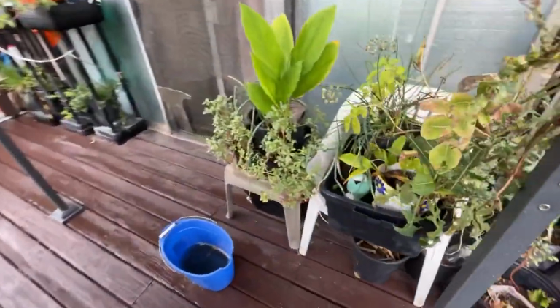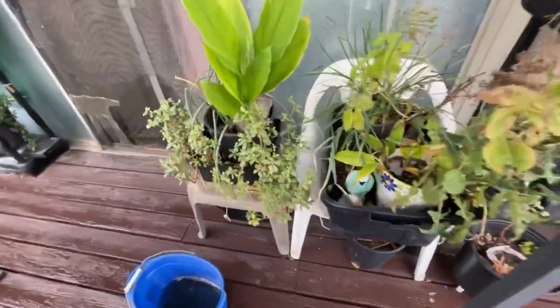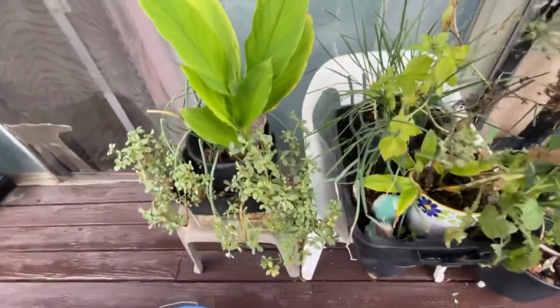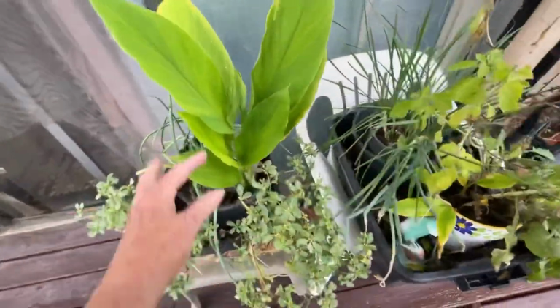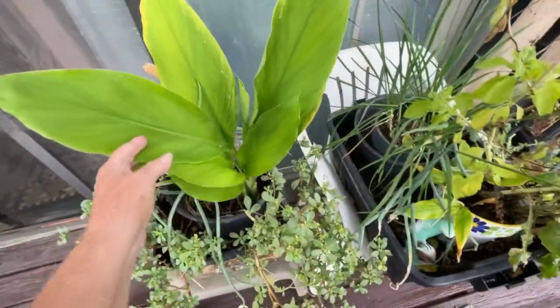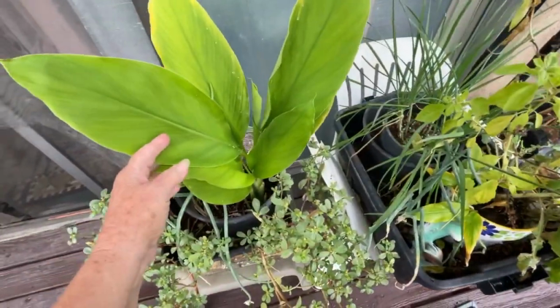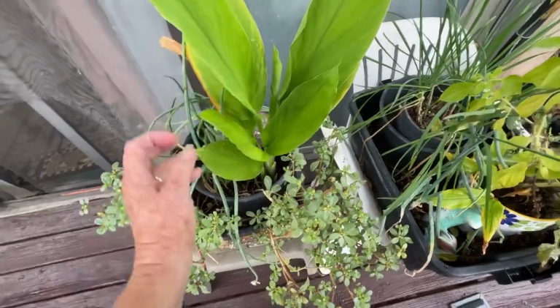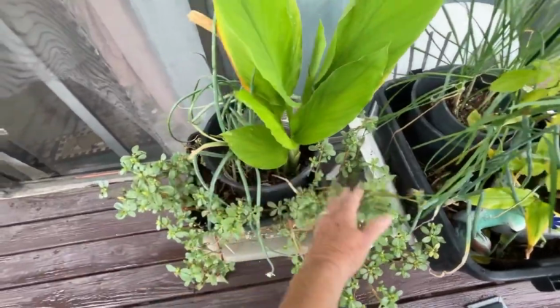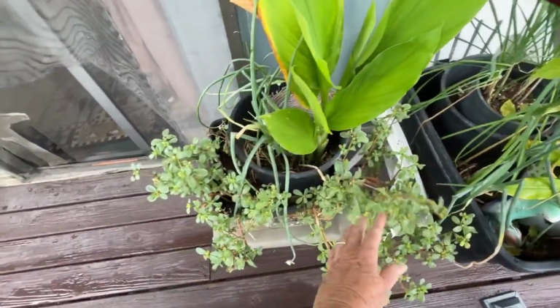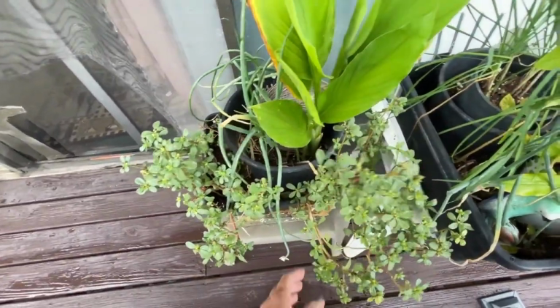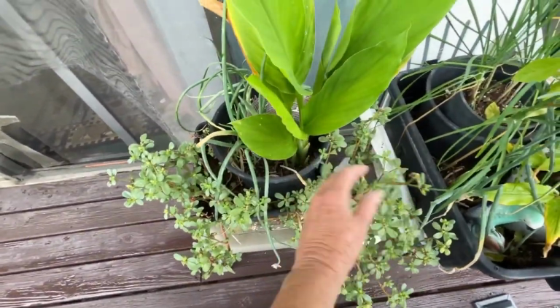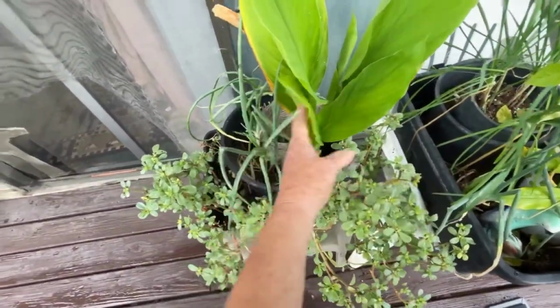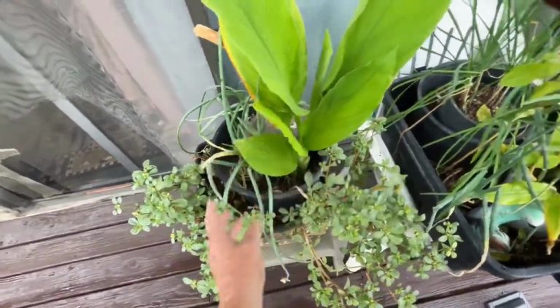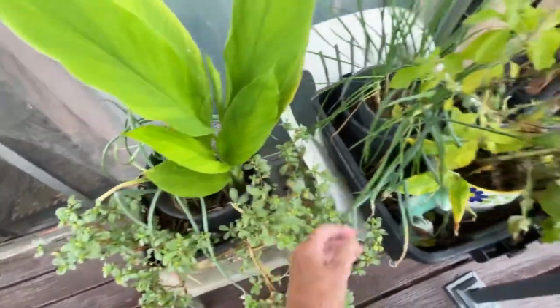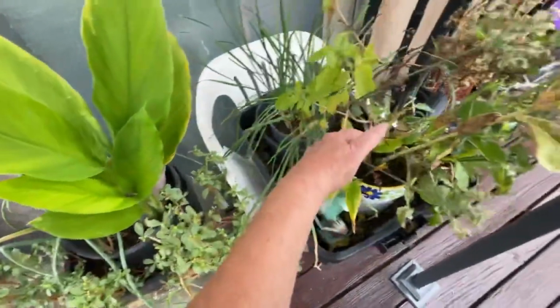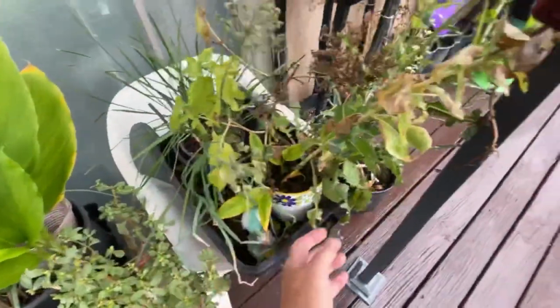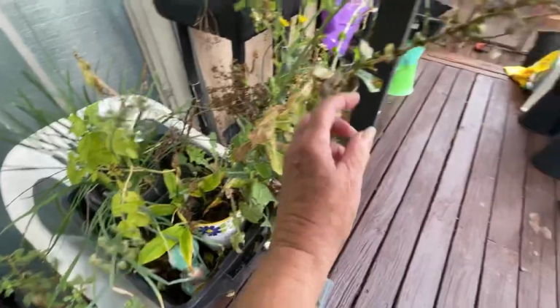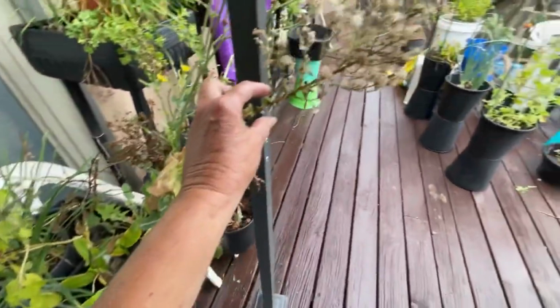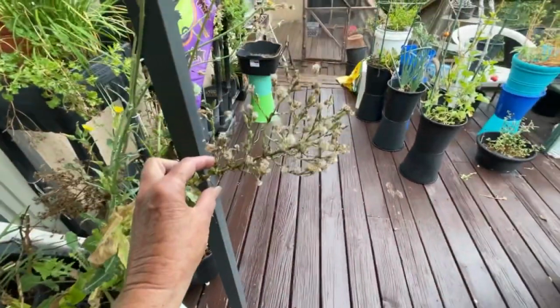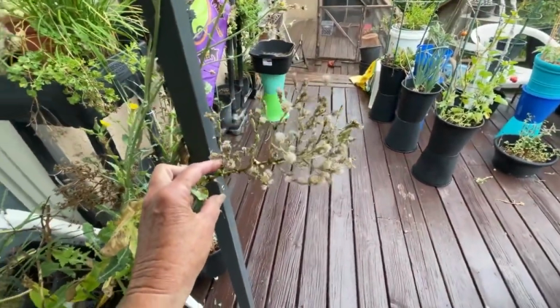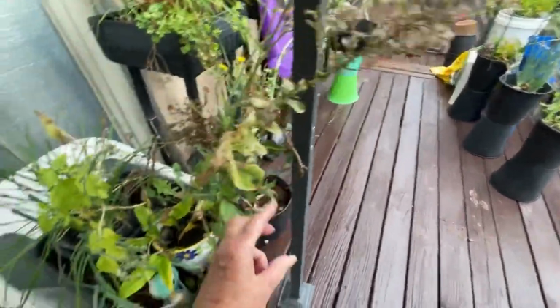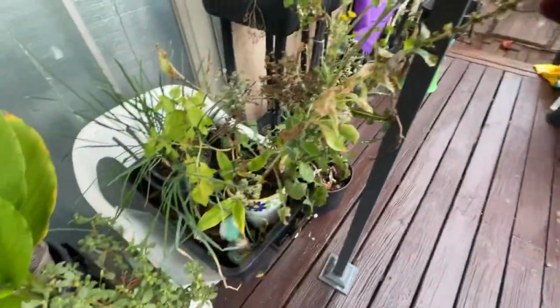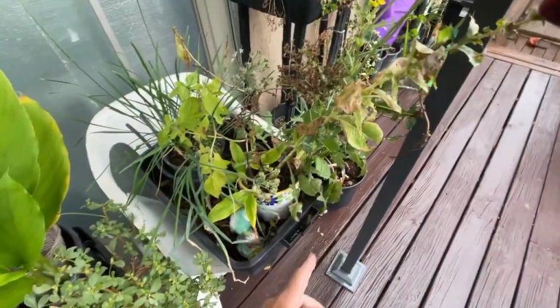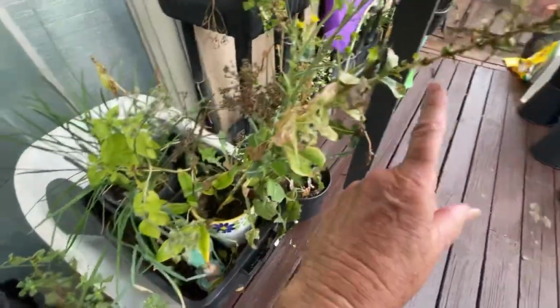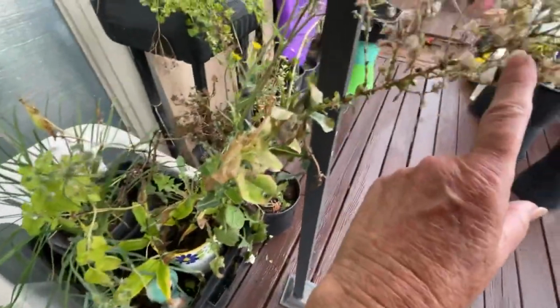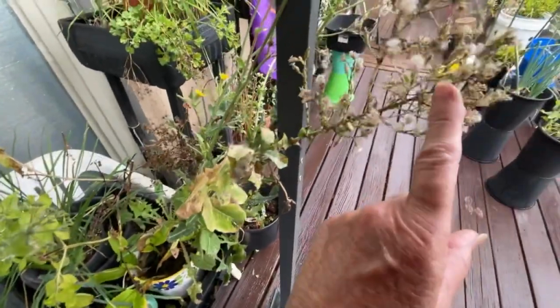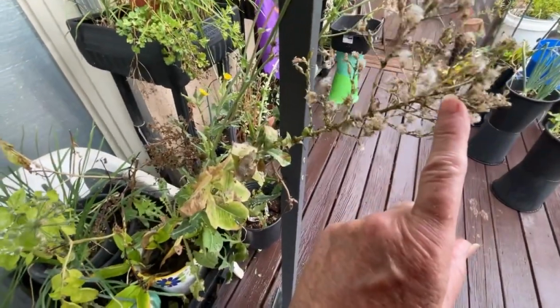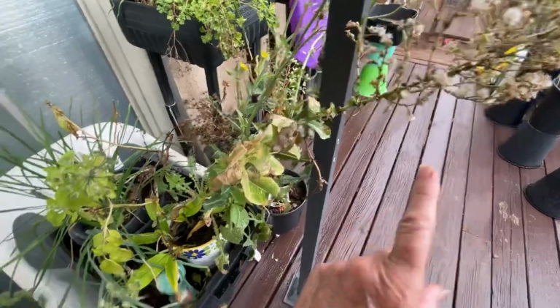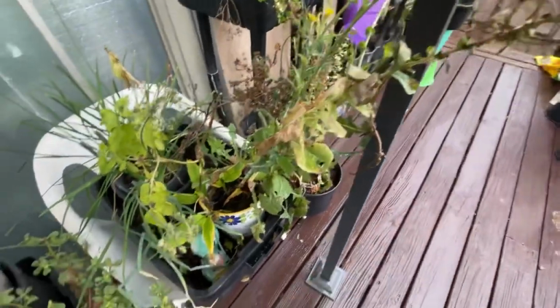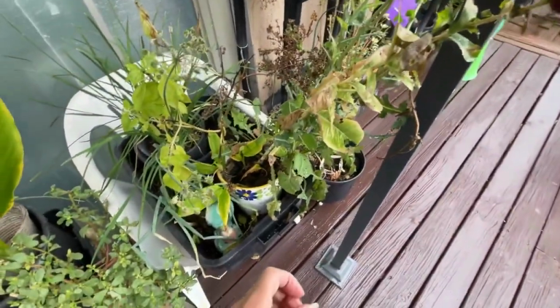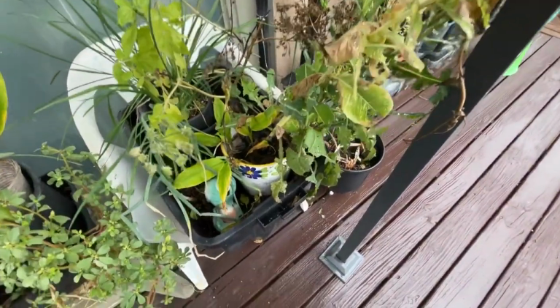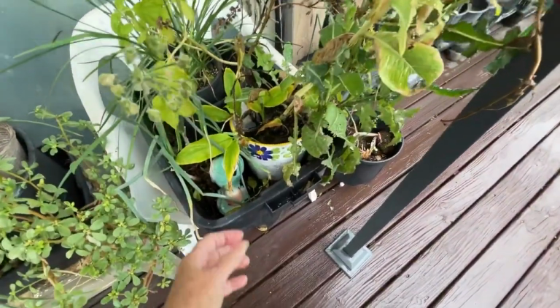Turmeric — this was just a little piece and now it's taken off in there. Purslane. I've got walking onions. More basil. This was a lettuce — I'm leaving it for the goldfinches that come in here, but I can also collect some of the seeds when they're done.